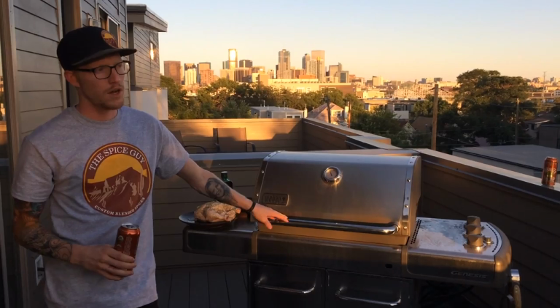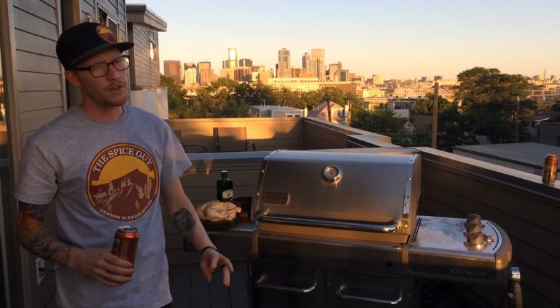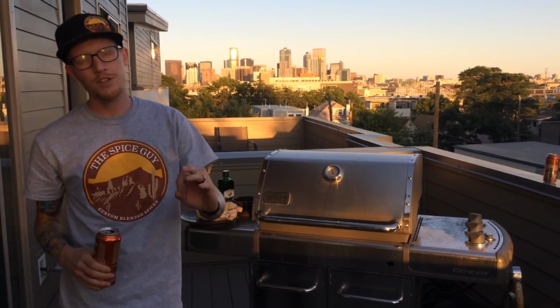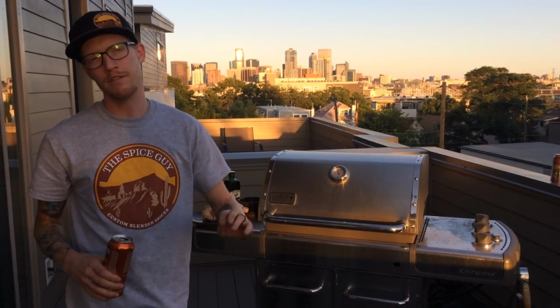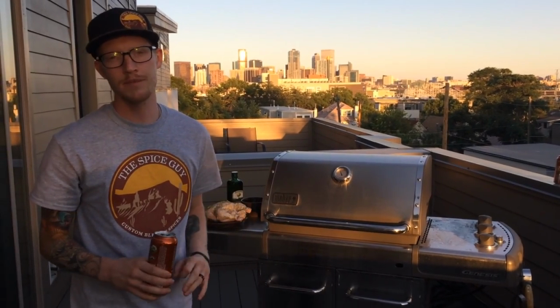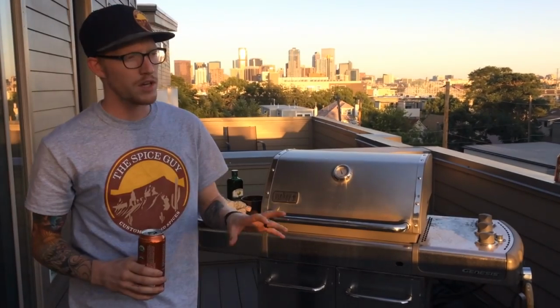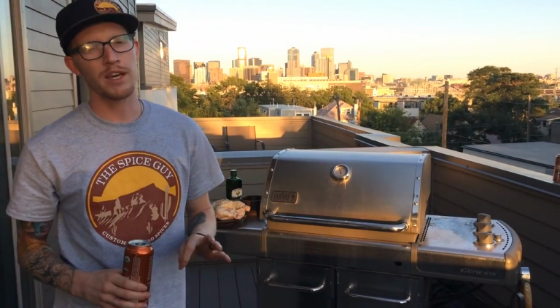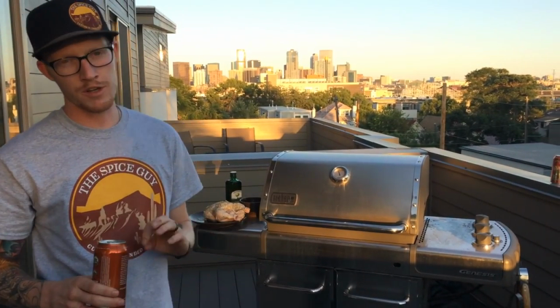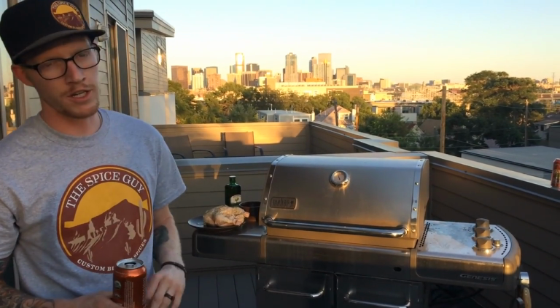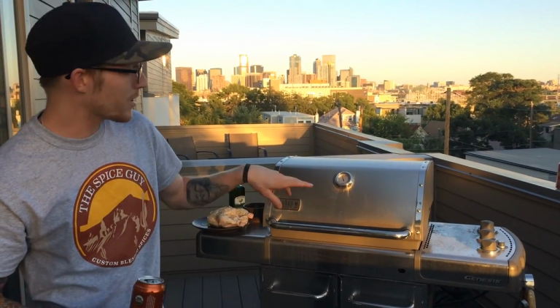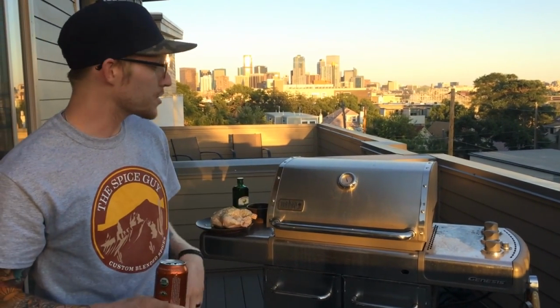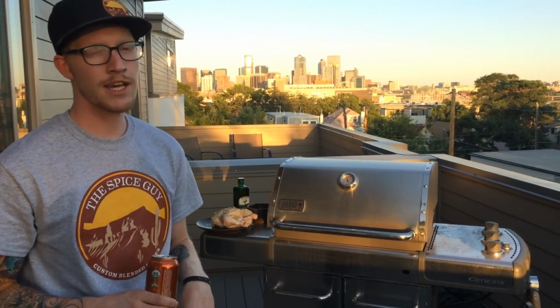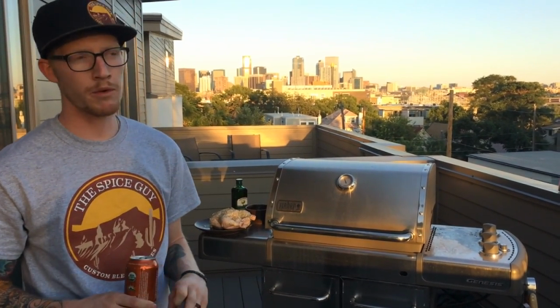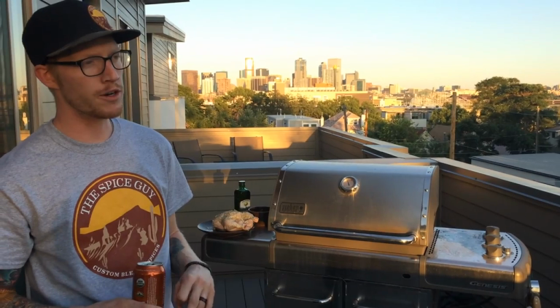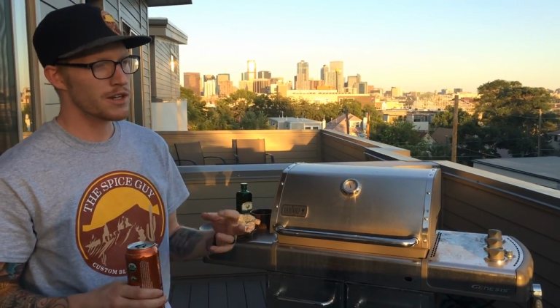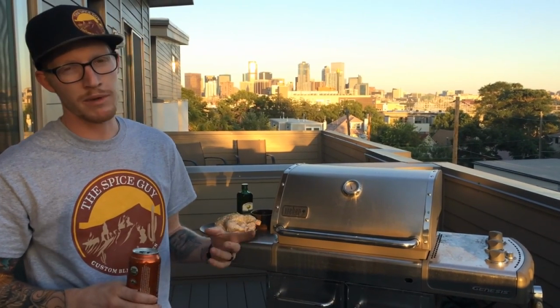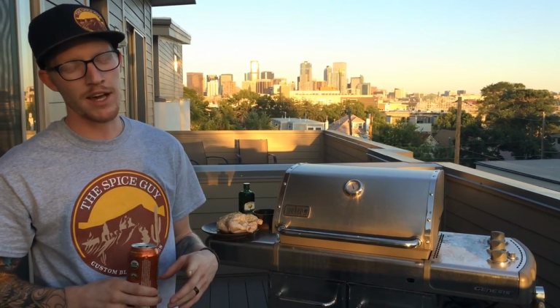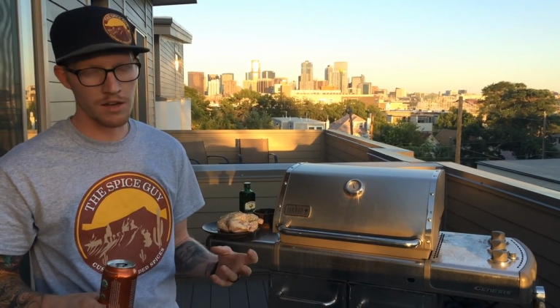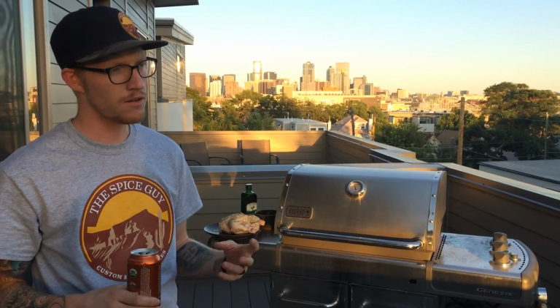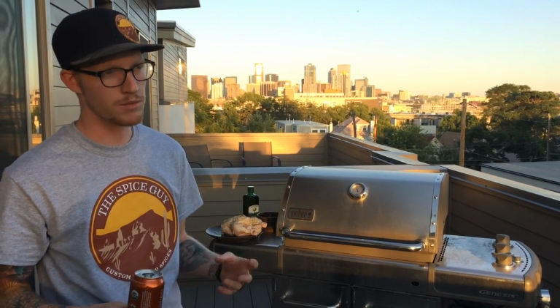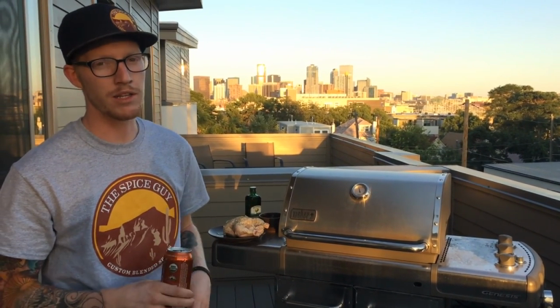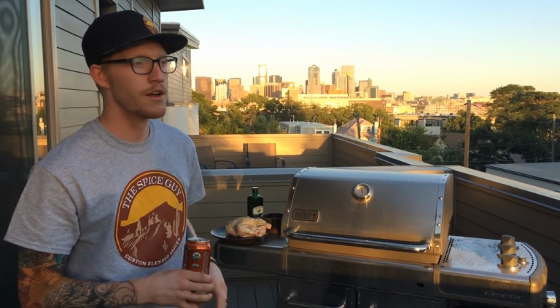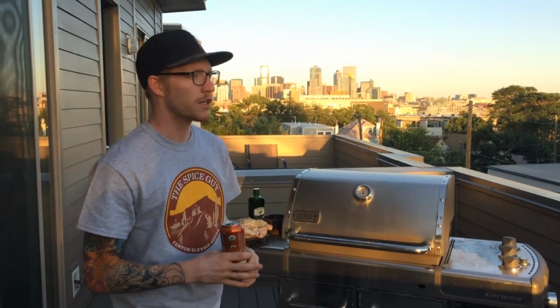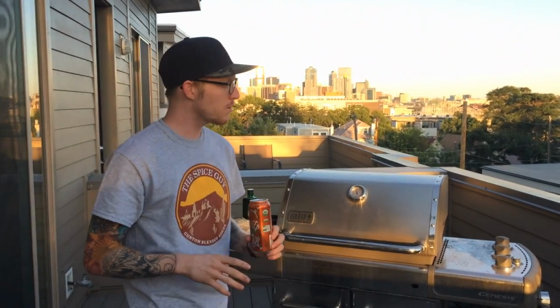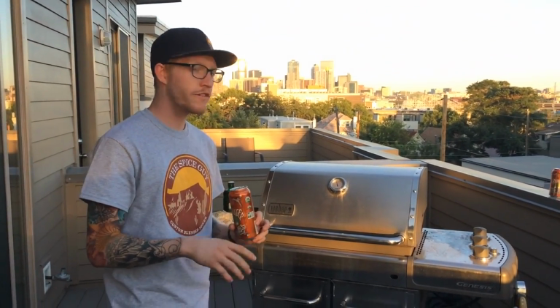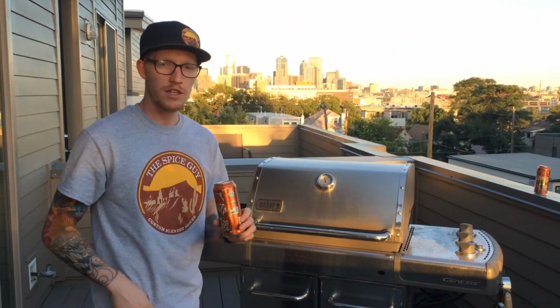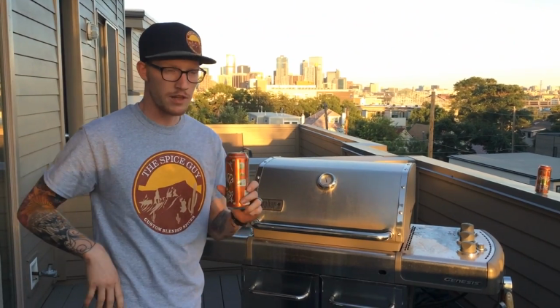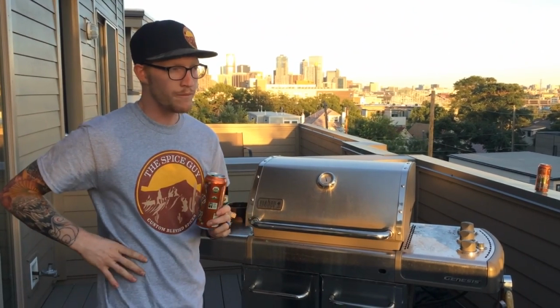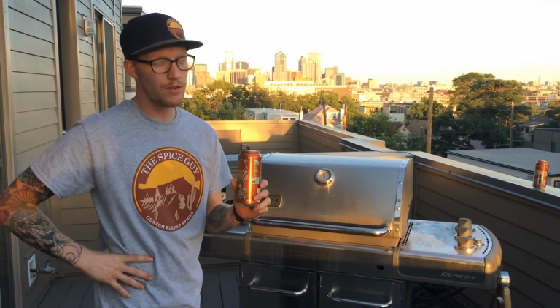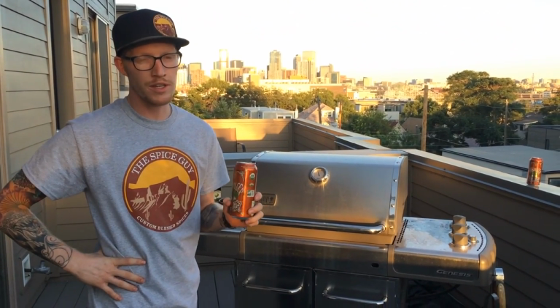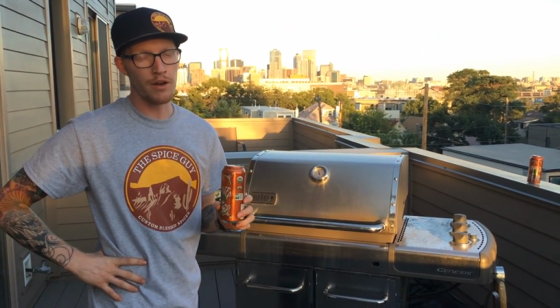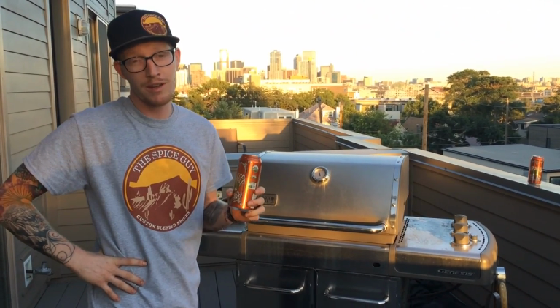You can use your oven for this — get it up to about 400 degrees. We're gonna do essentially the same thing but with a grill, because we like to be outside. It's Colorado, welcome to the mountains. So first, get a beer — get a really good beer, or get a Bud Light, it's on you.